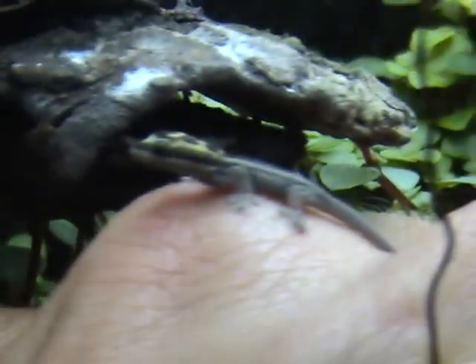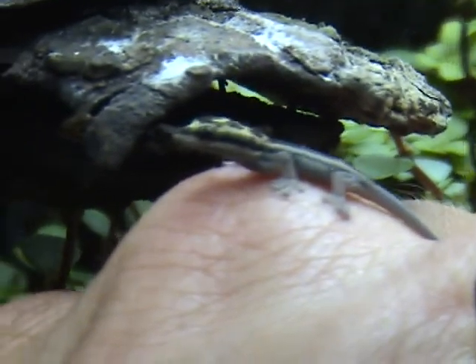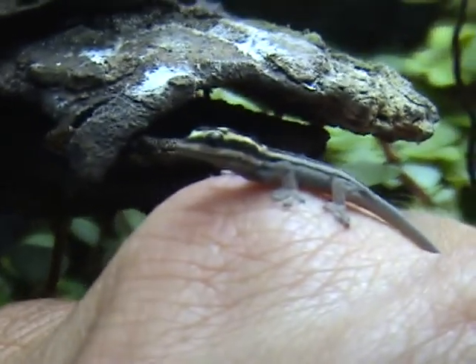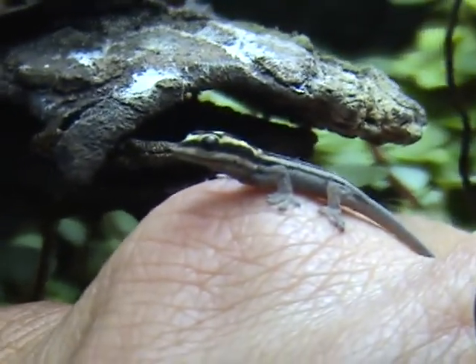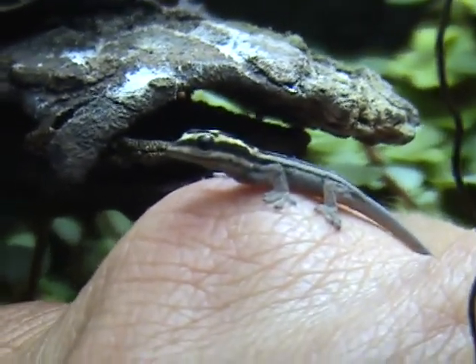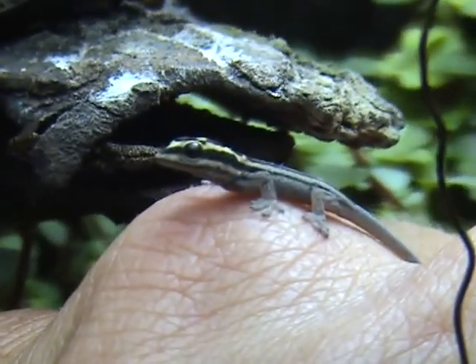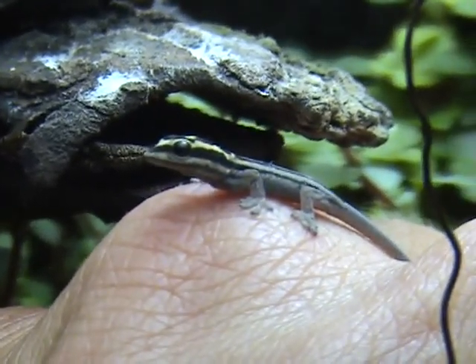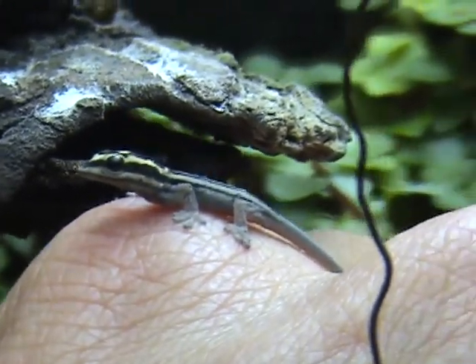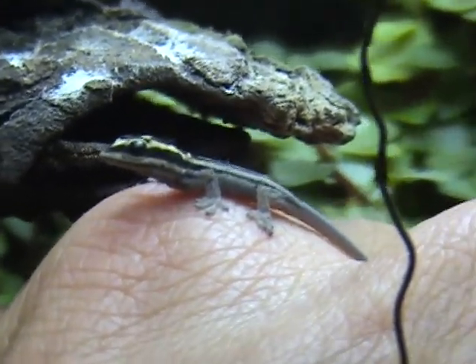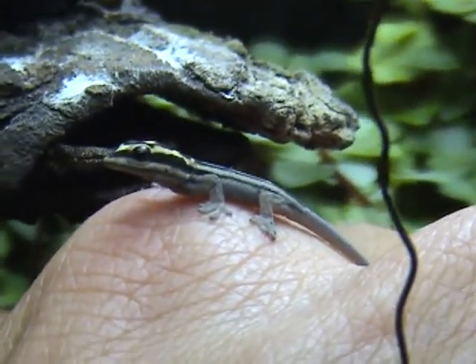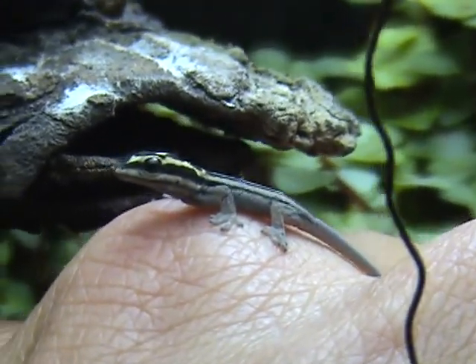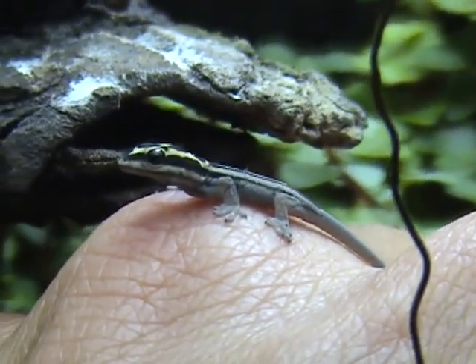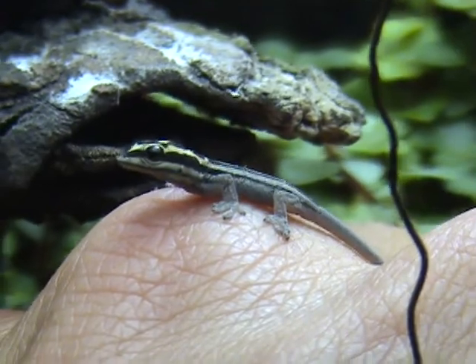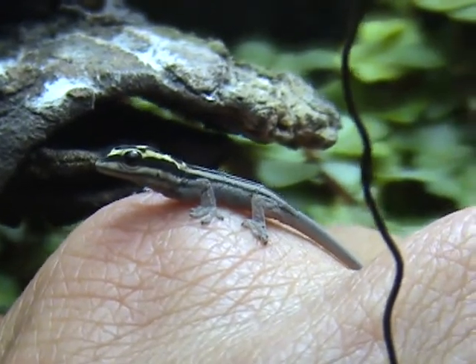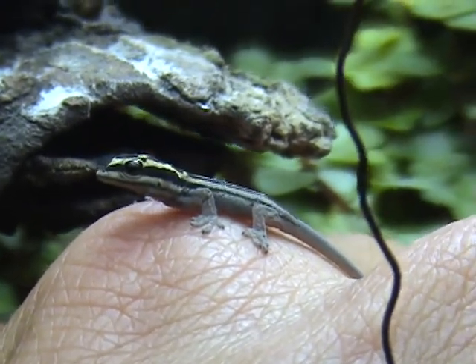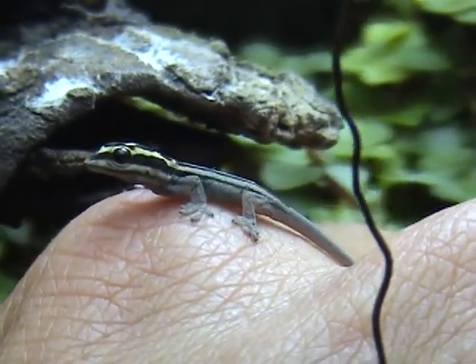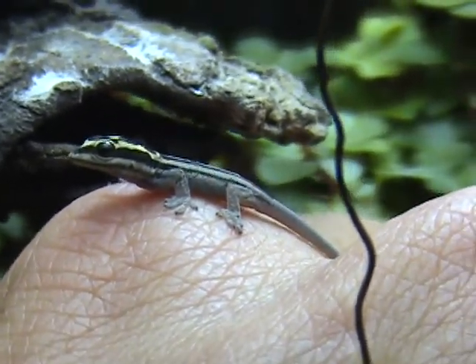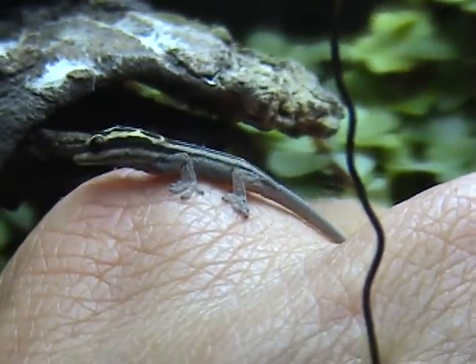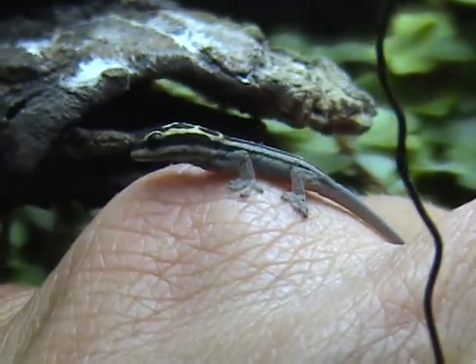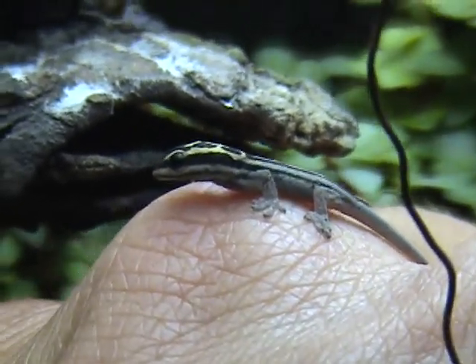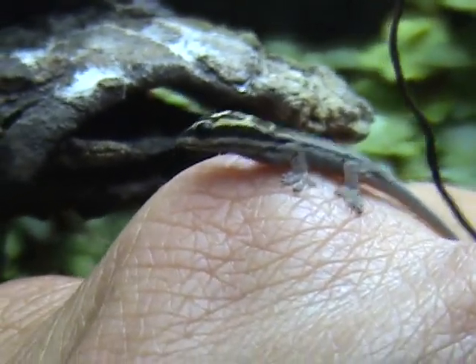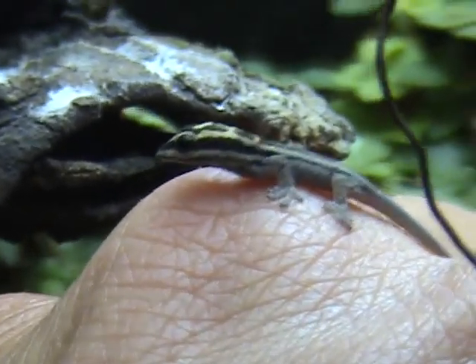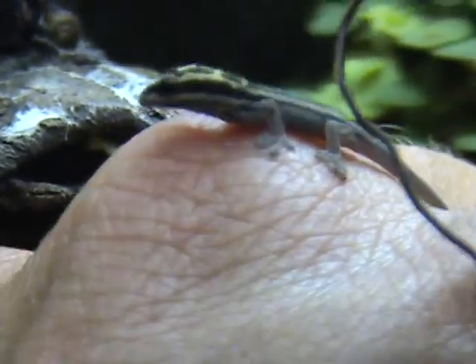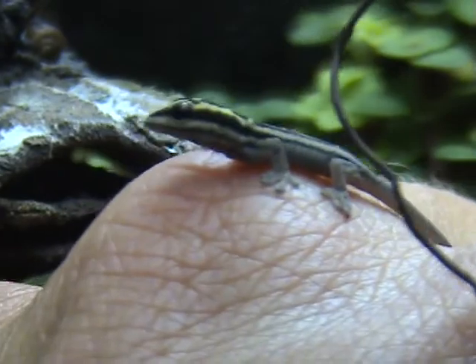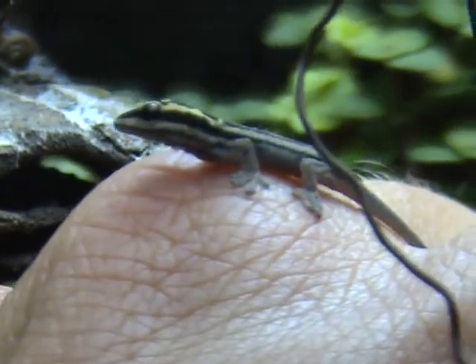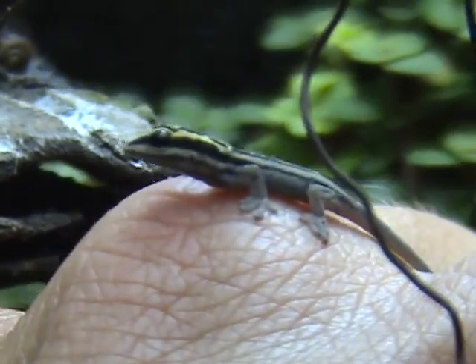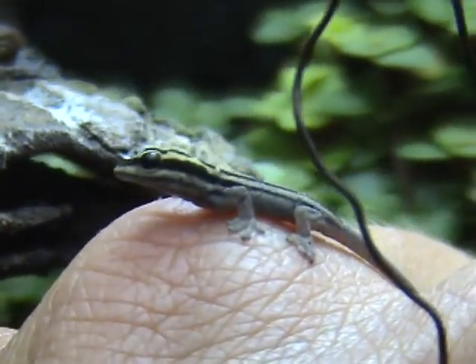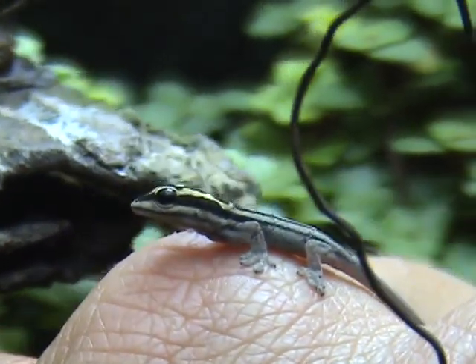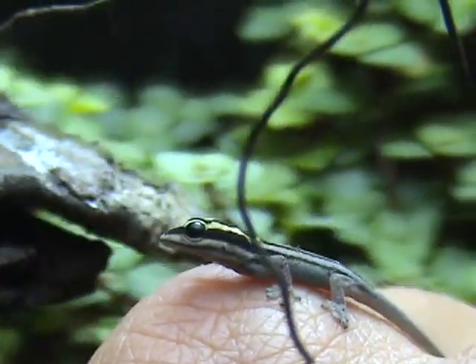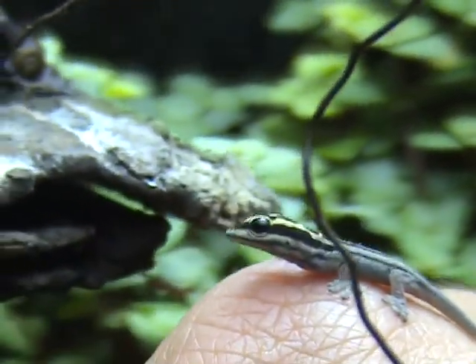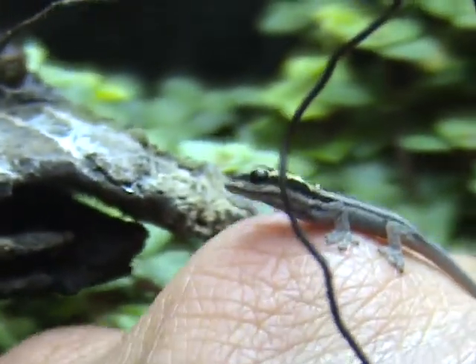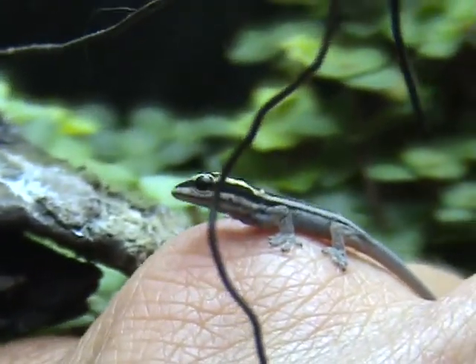This is my first Ligodactylosauros chemoellae that has hatched in. Sorry about this, it's kind of hard to film. Very small — we're going to weigh it in just a second. God, they're pretty.